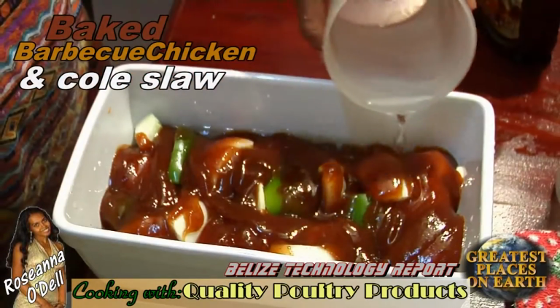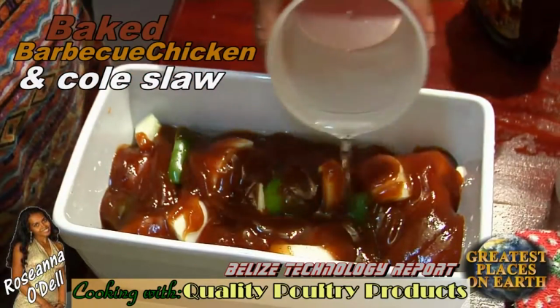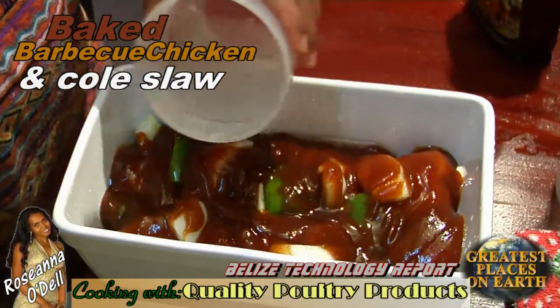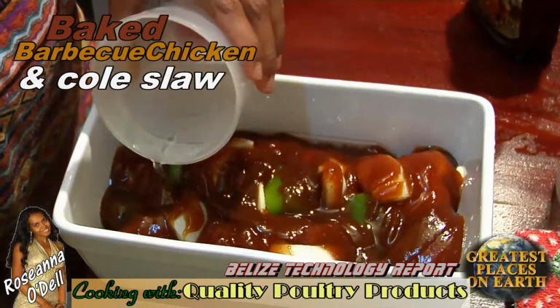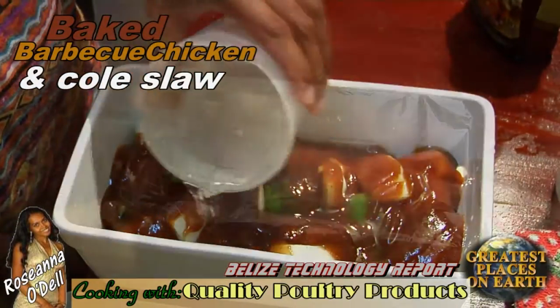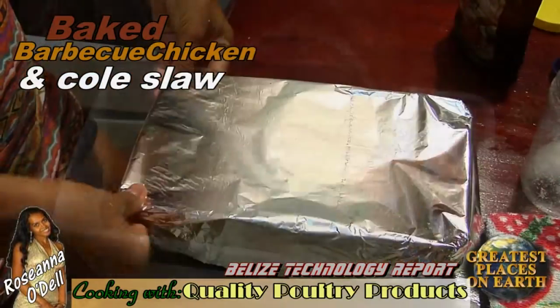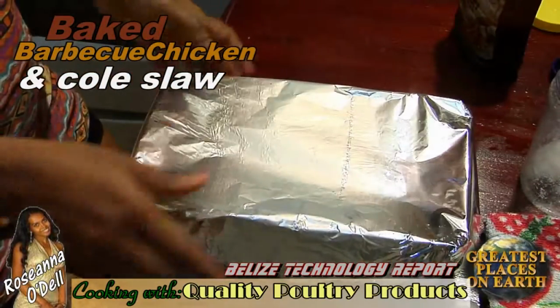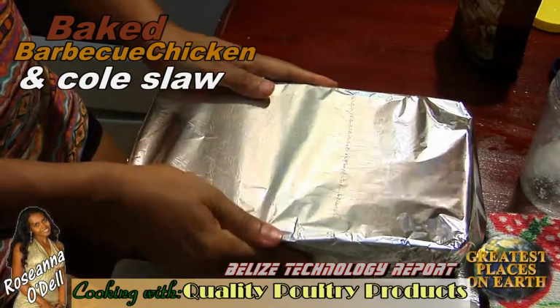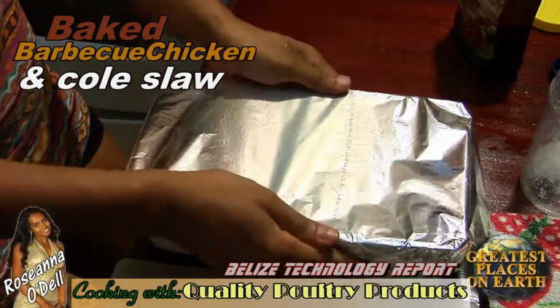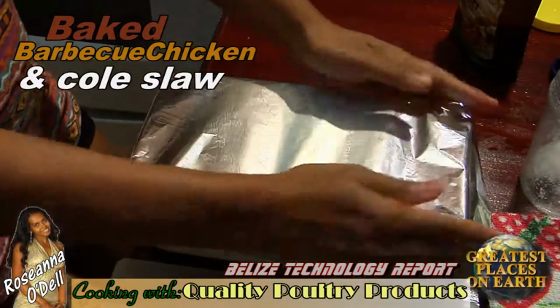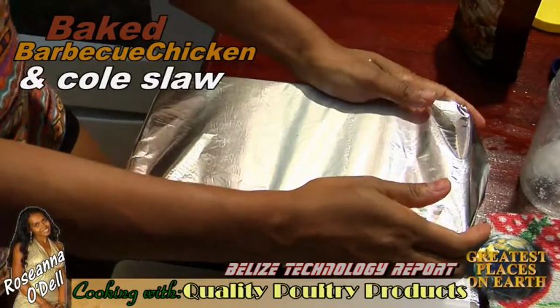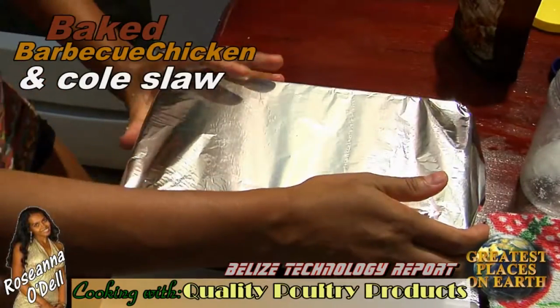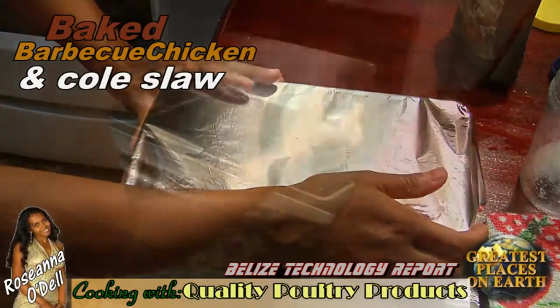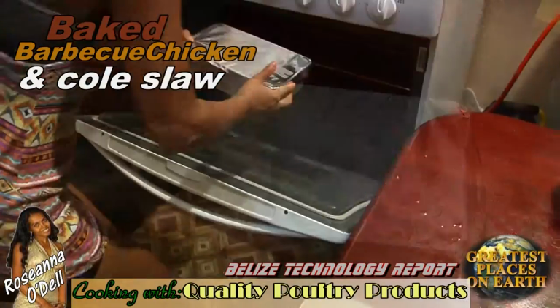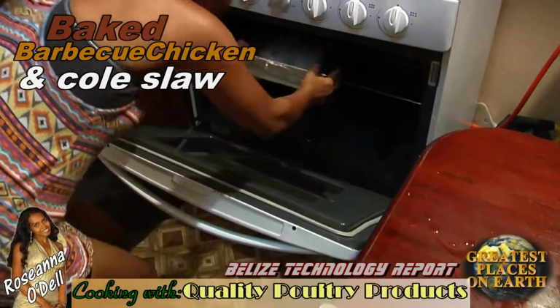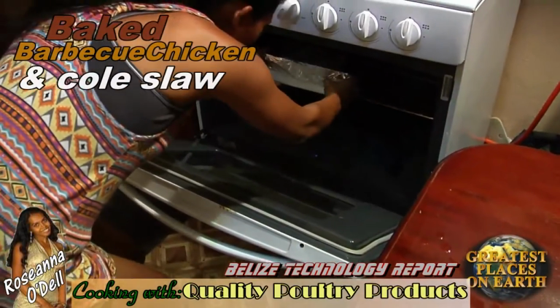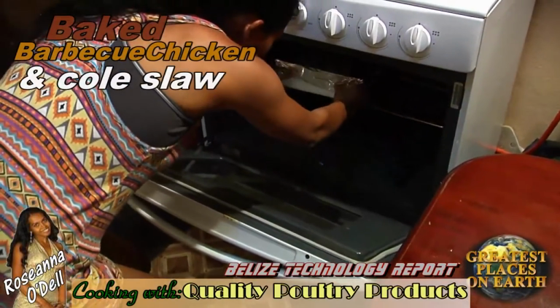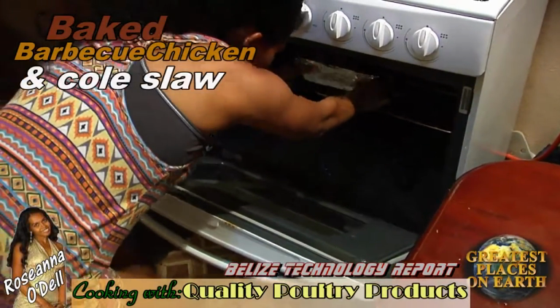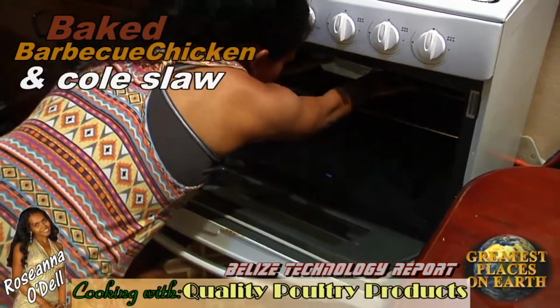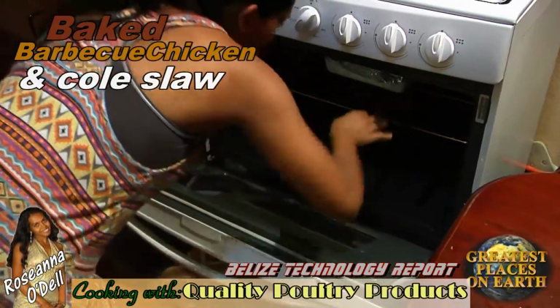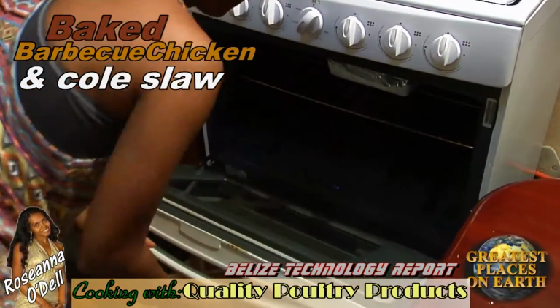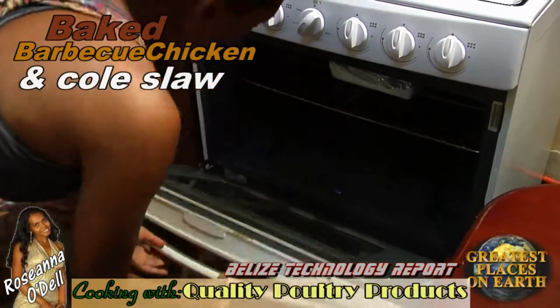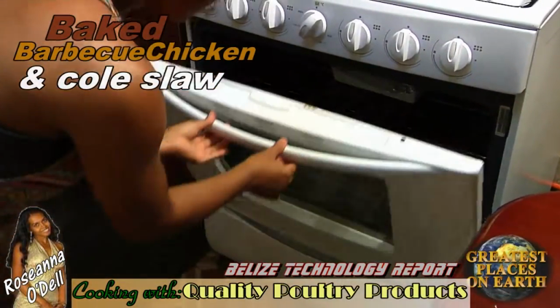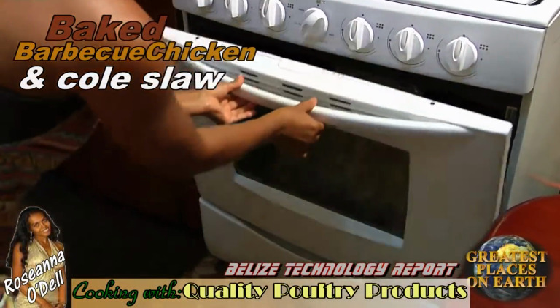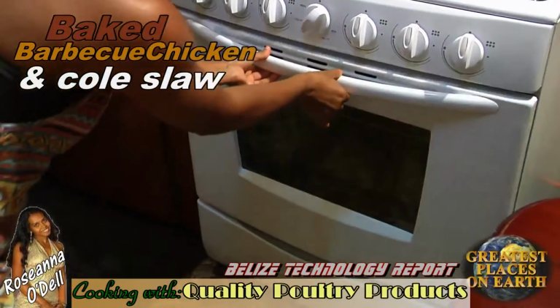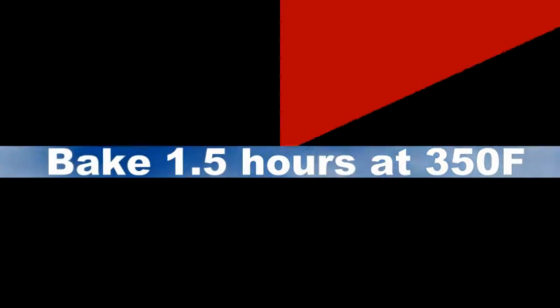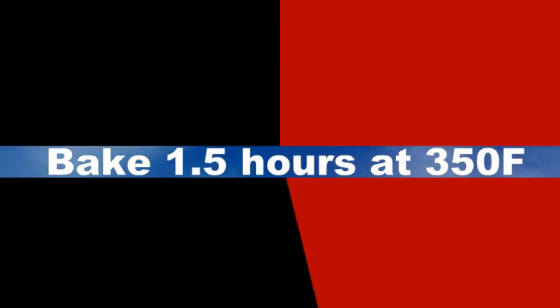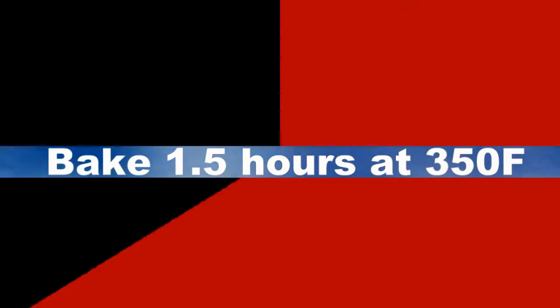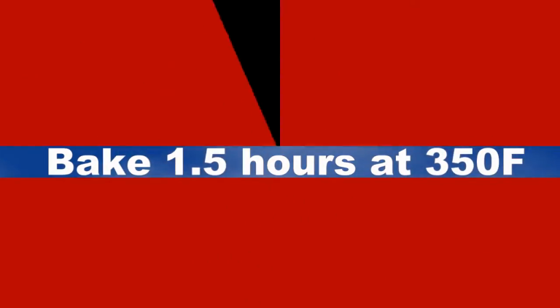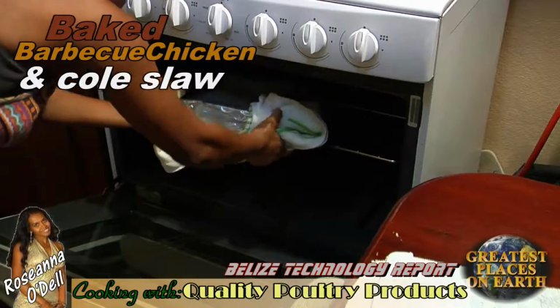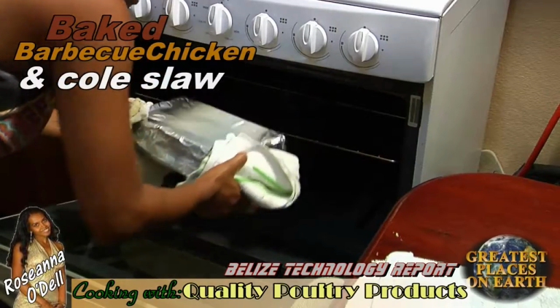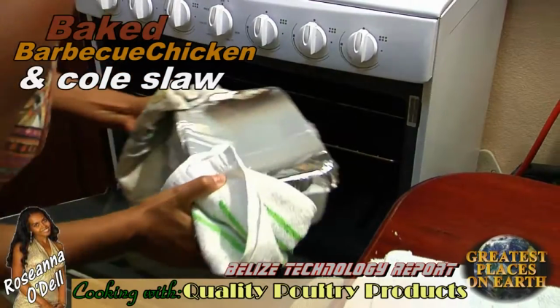I'll use about half of a bottle. Add a little water, about a fourth of a cup. Cover the pan tightly with aluminum foil and place it in the oven on the middle rack. Bake it for an hour and a half at 350 degrees Fahrenheit.